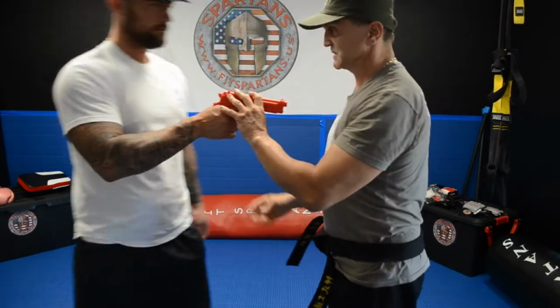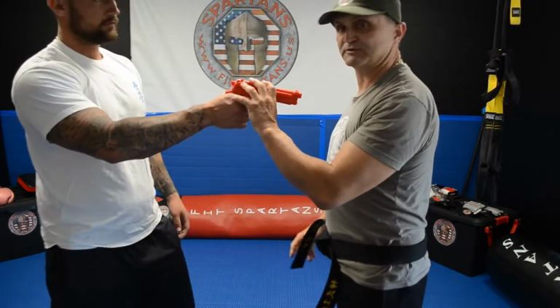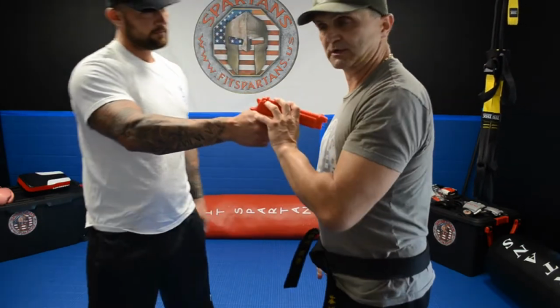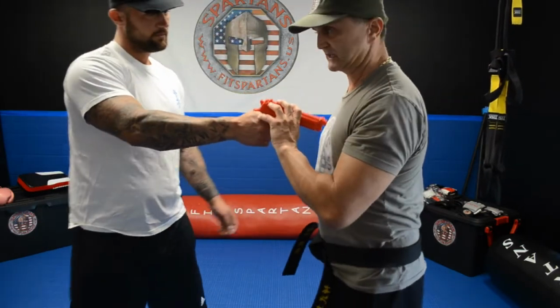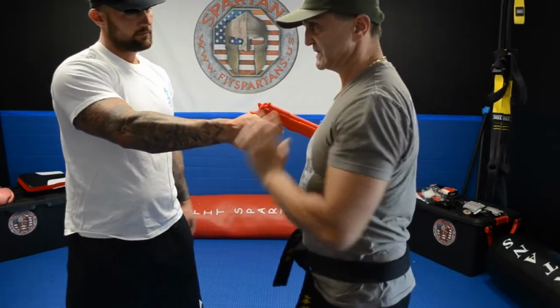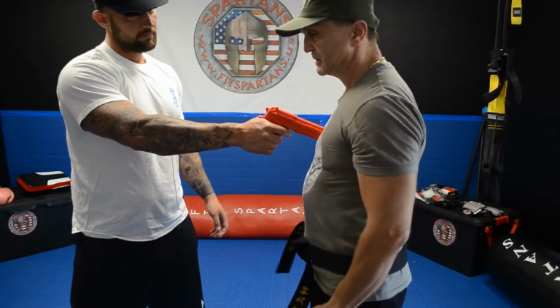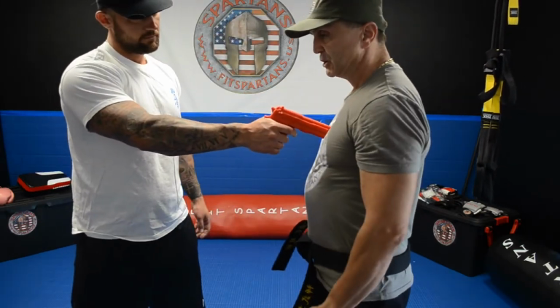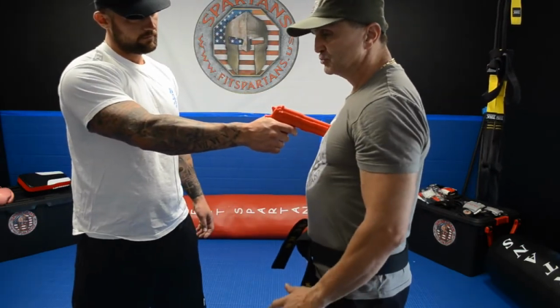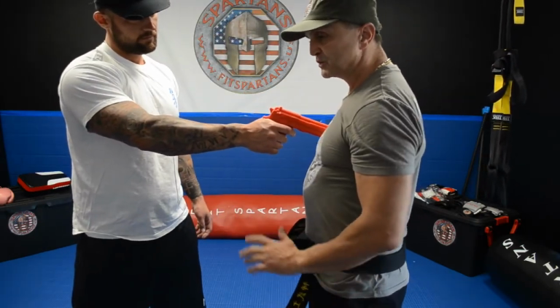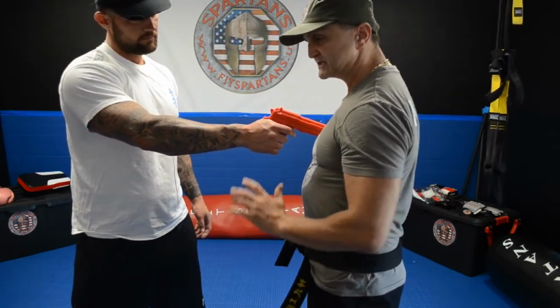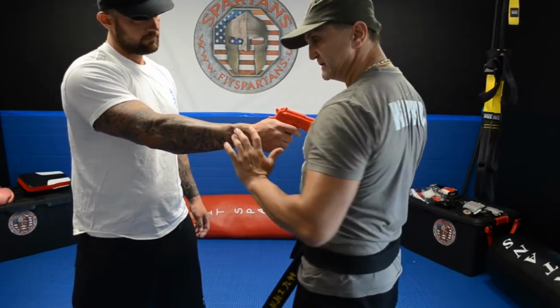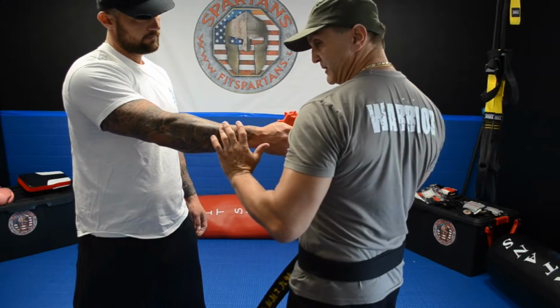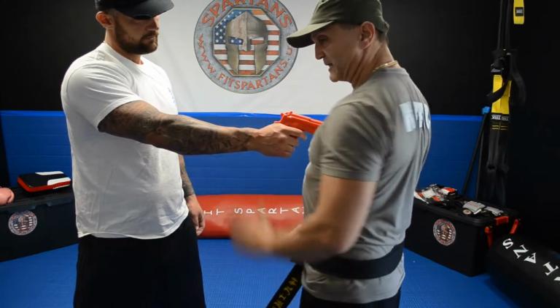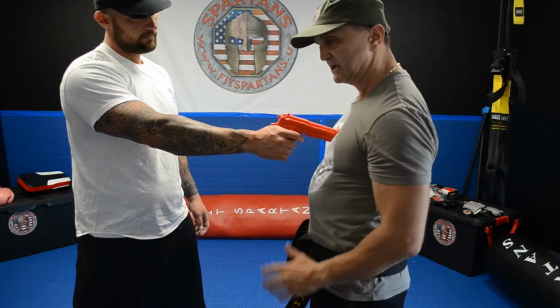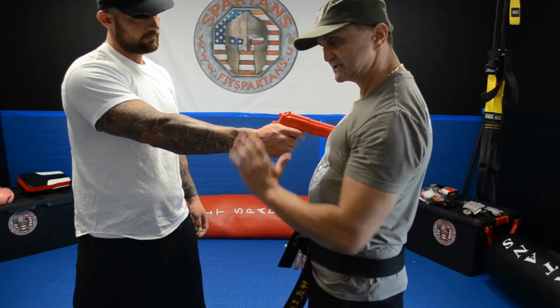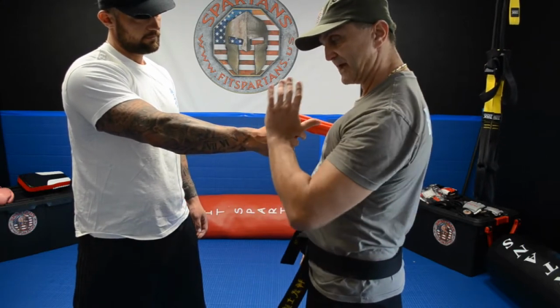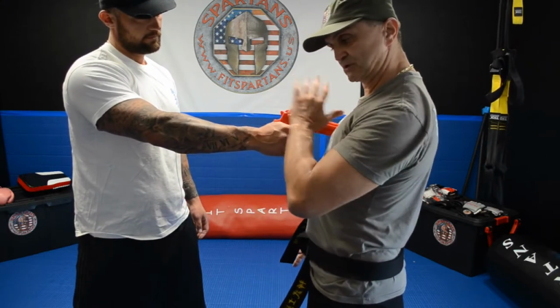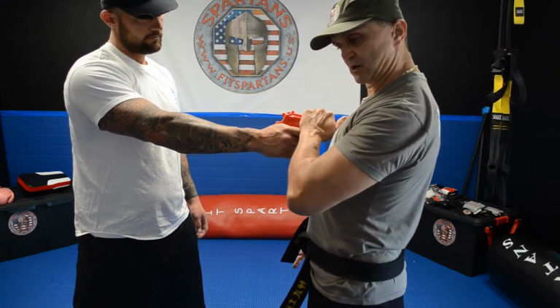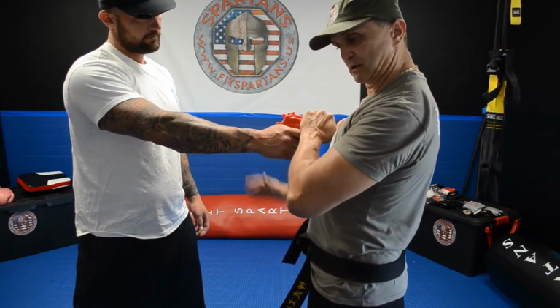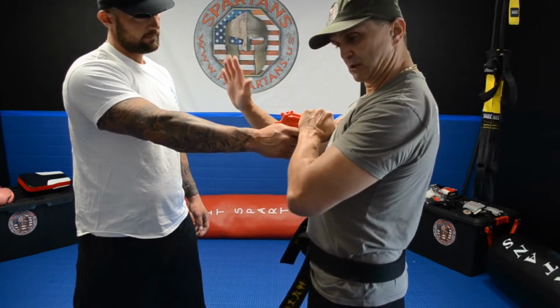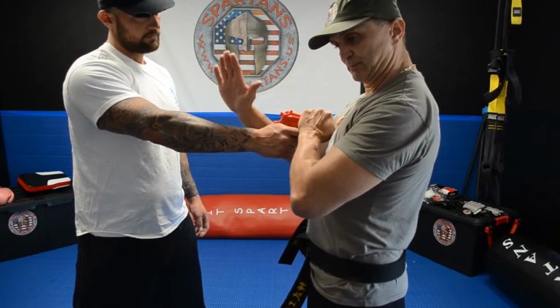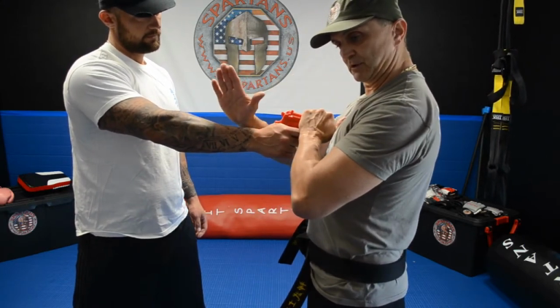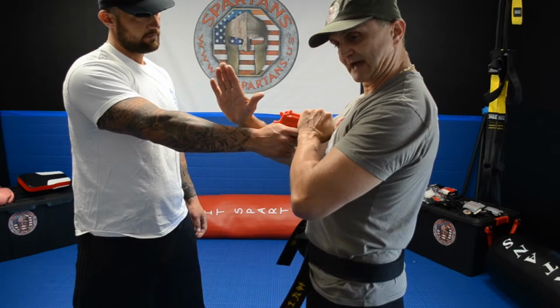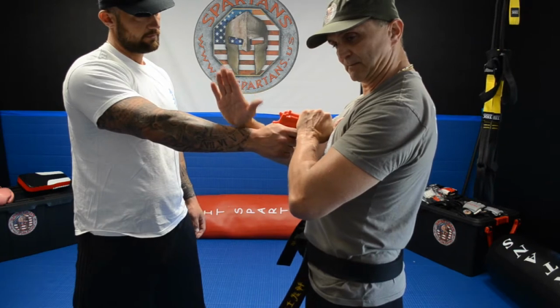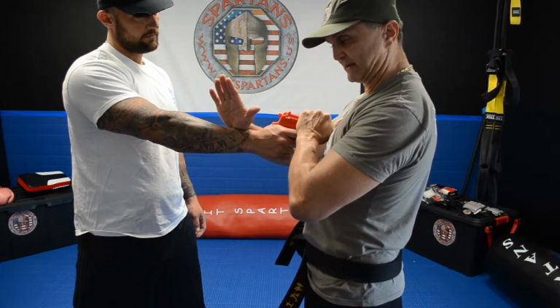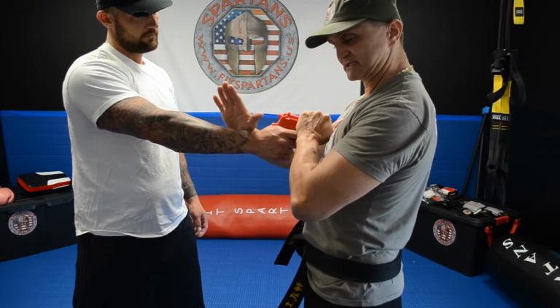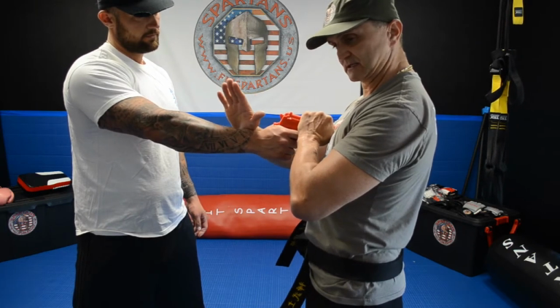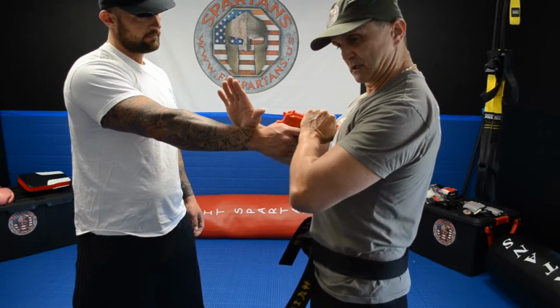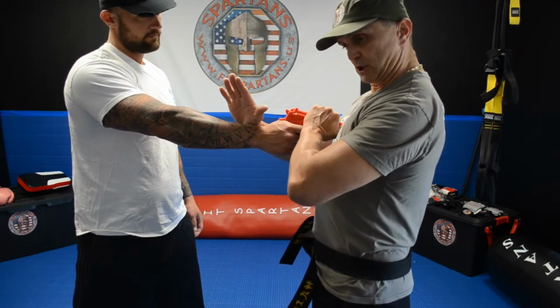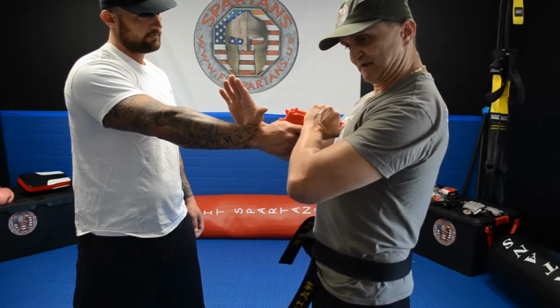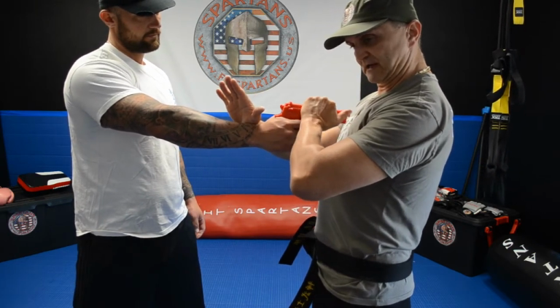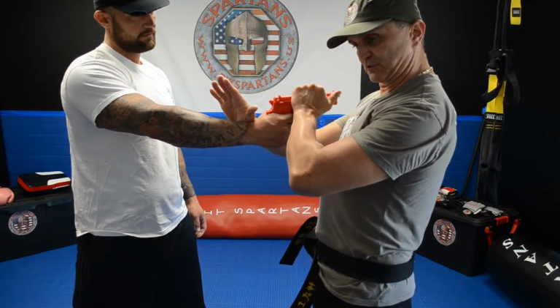Somebody is putting the gun next to your chest — you move your chest a little bit to the side, at the same time you grab the gun, and you put your right hand behind the wrist.